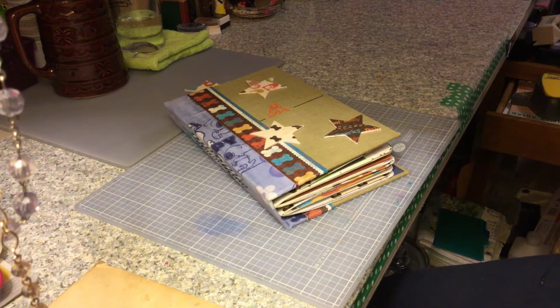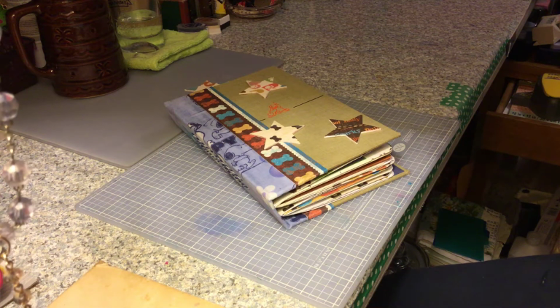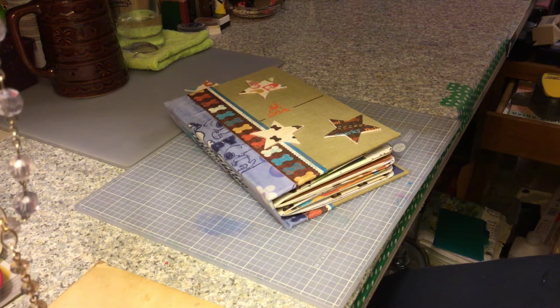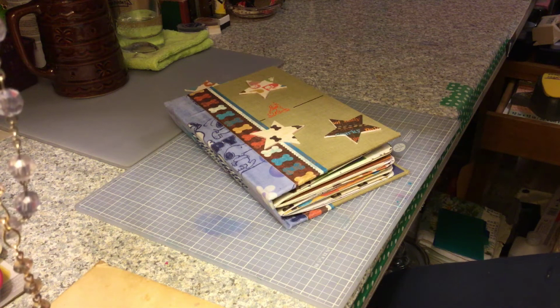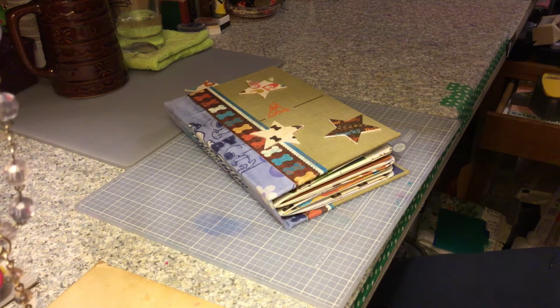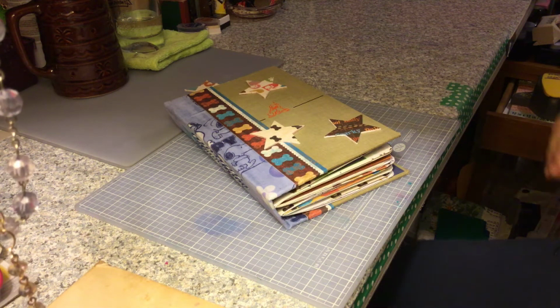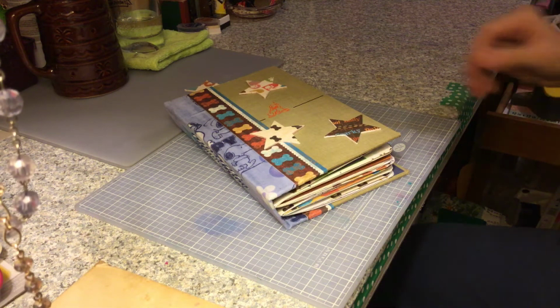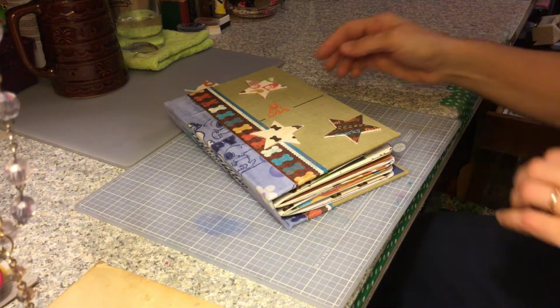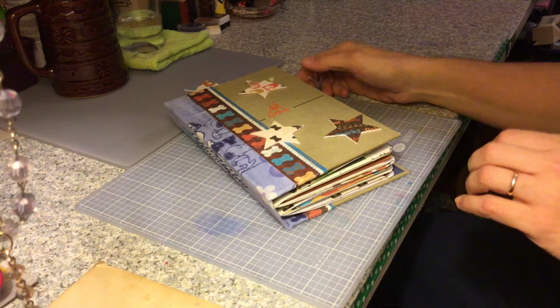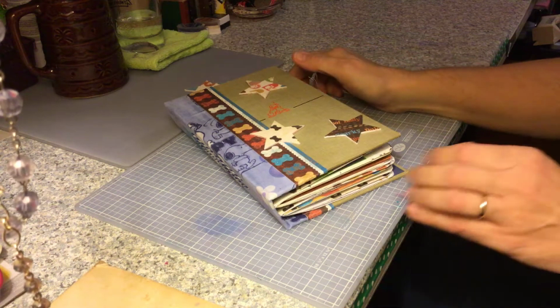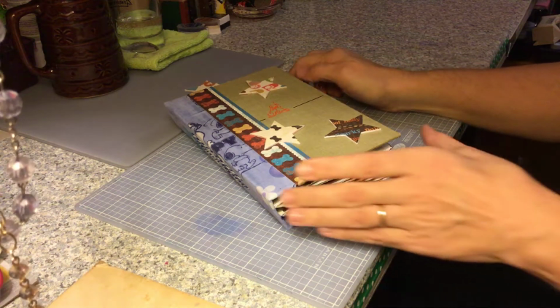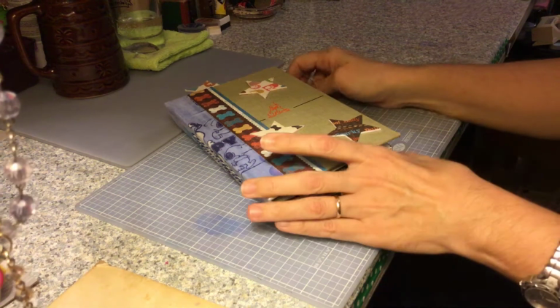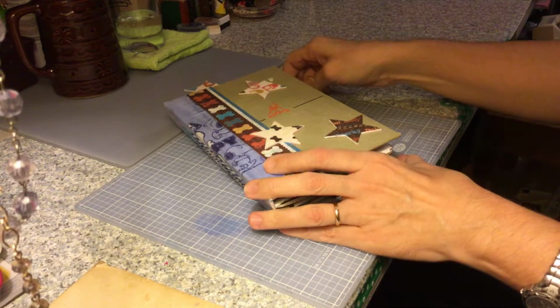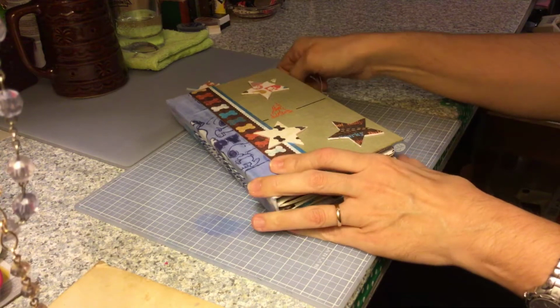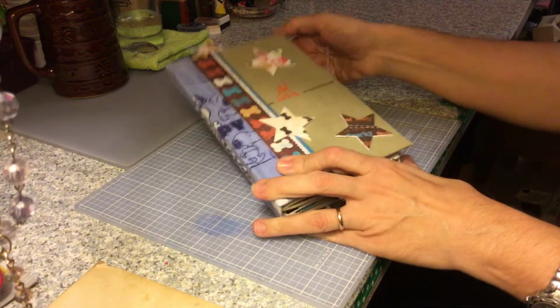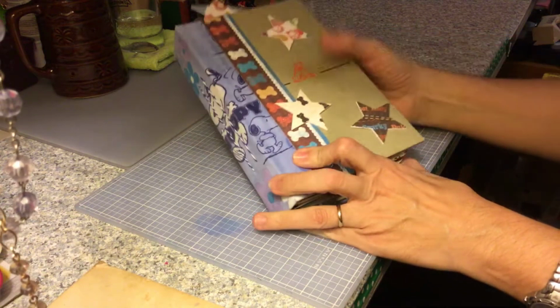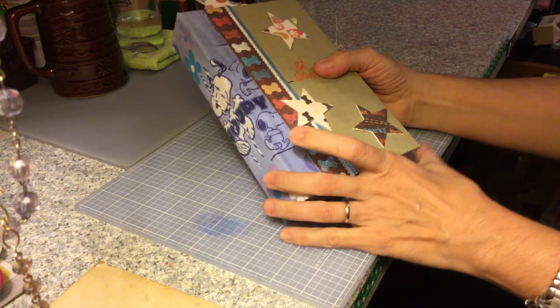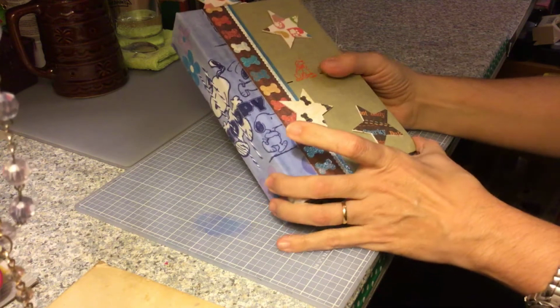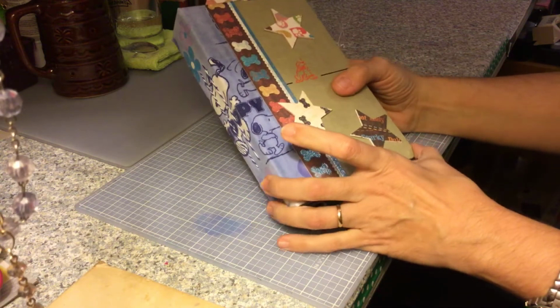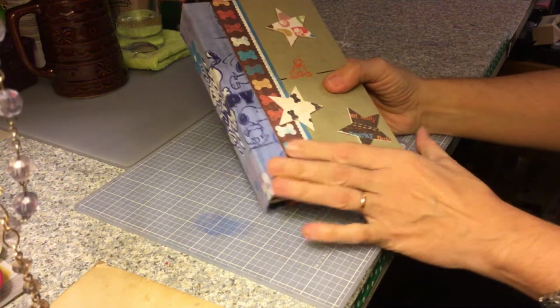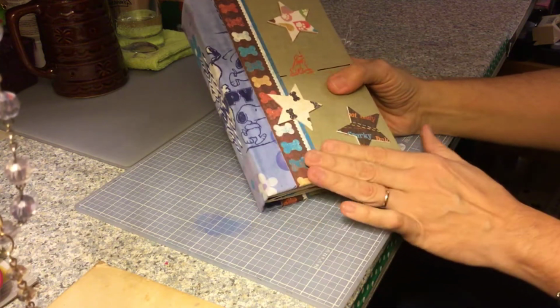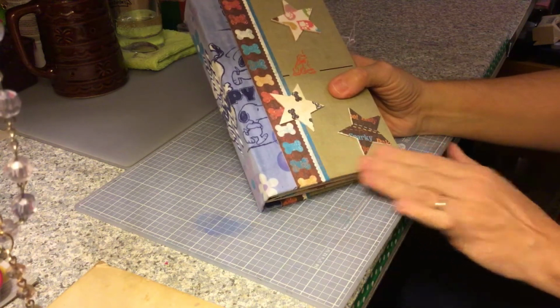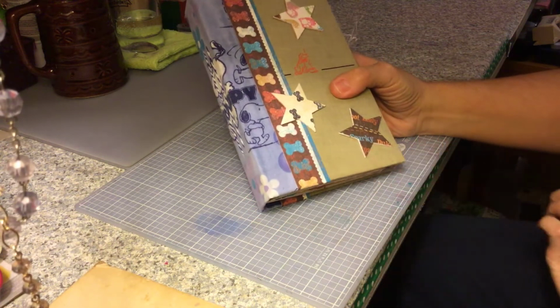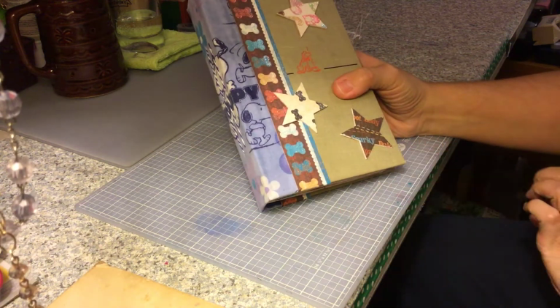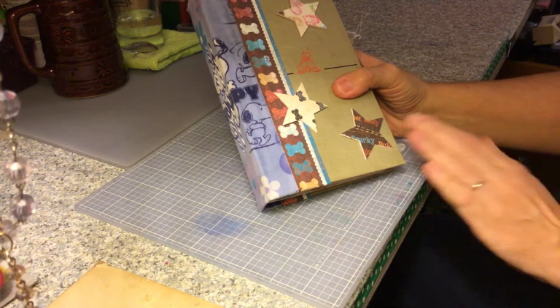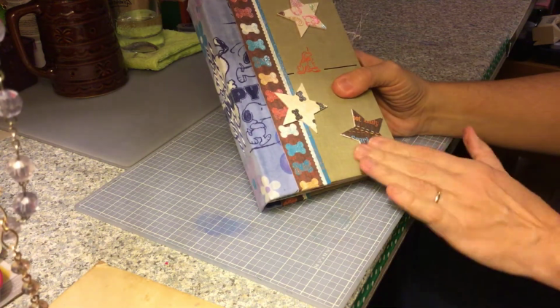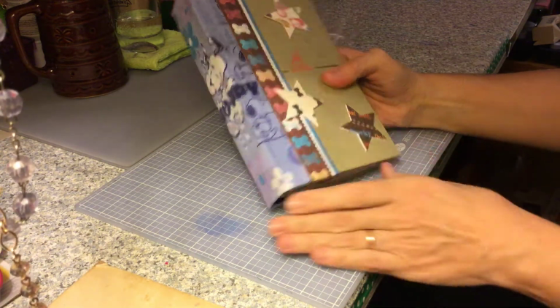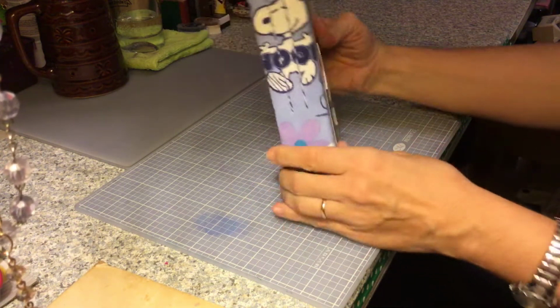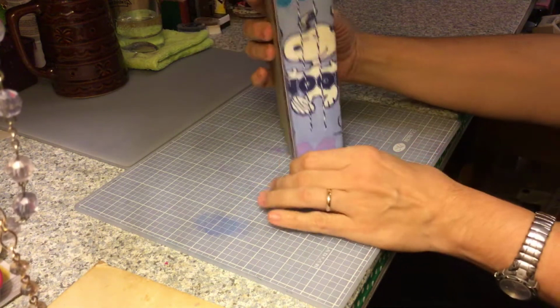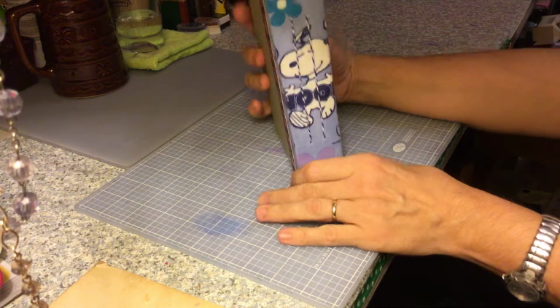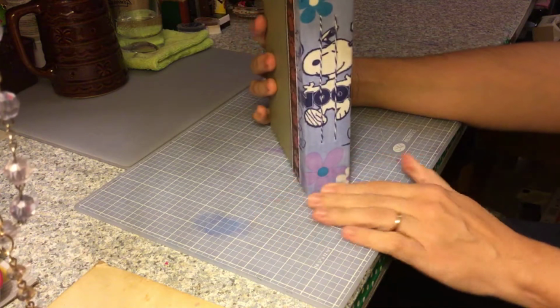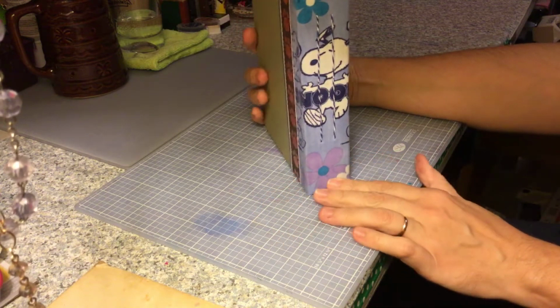Hello everyone, it's Erin. I just wanted to show you this recent journal that I made. It's a dog-themed journal.